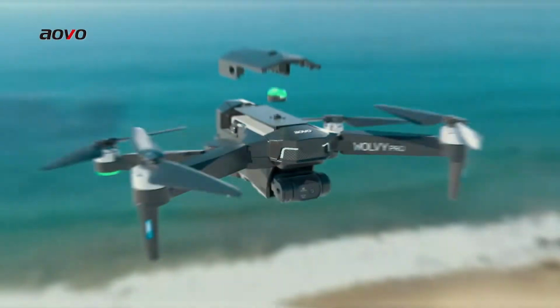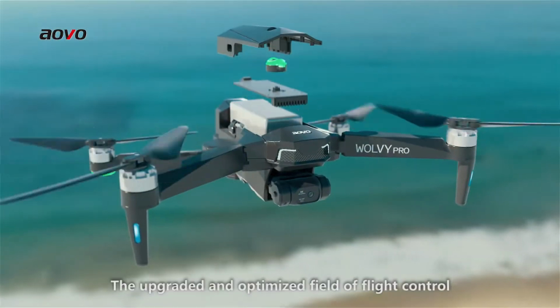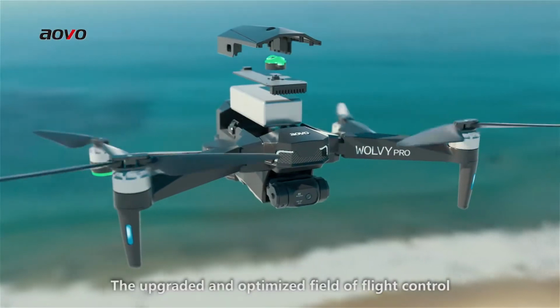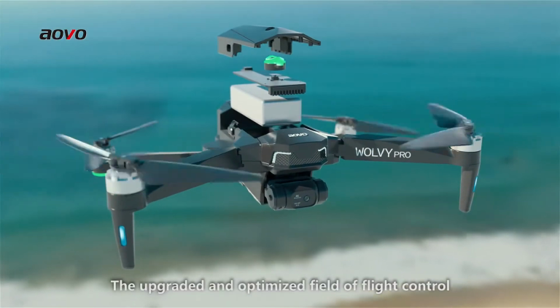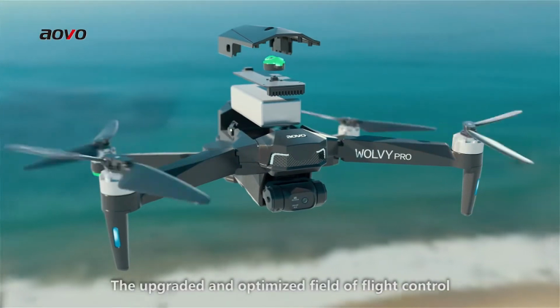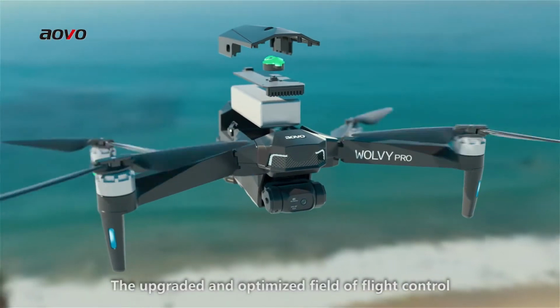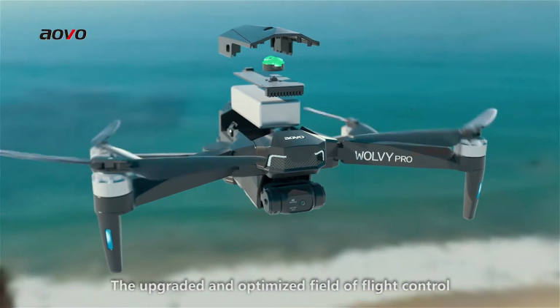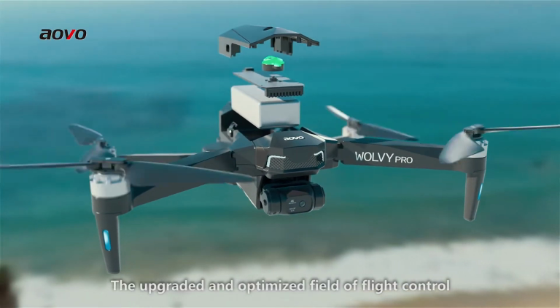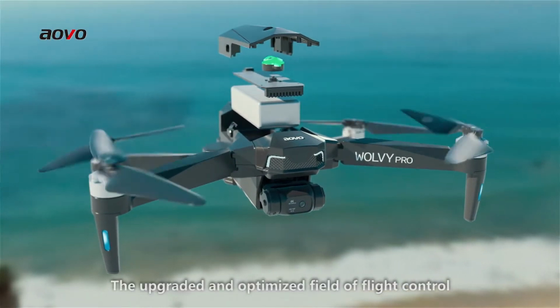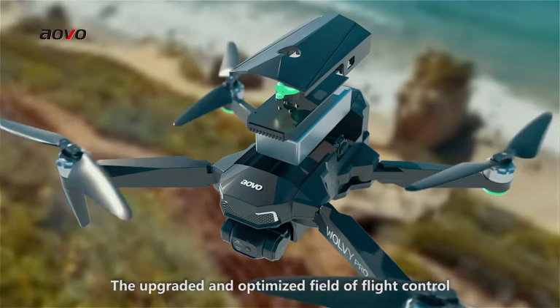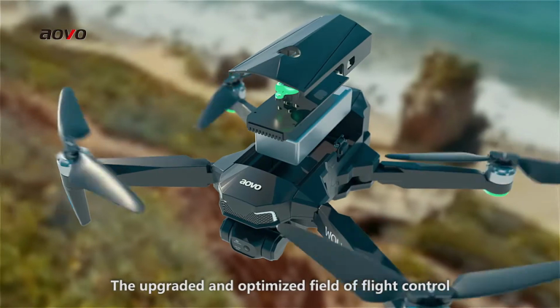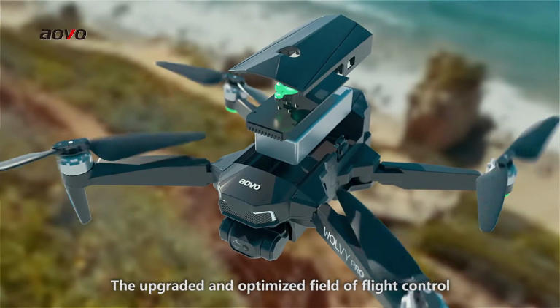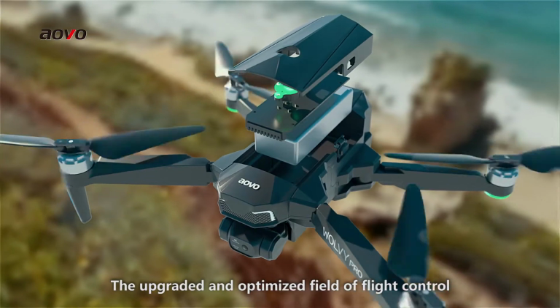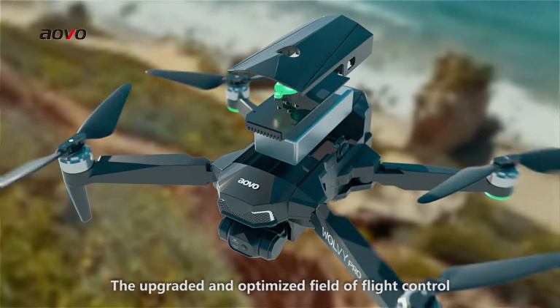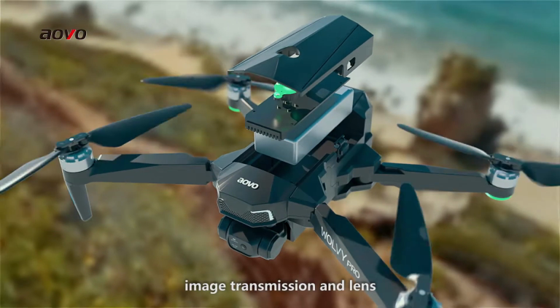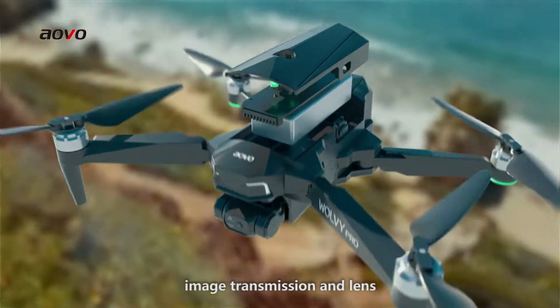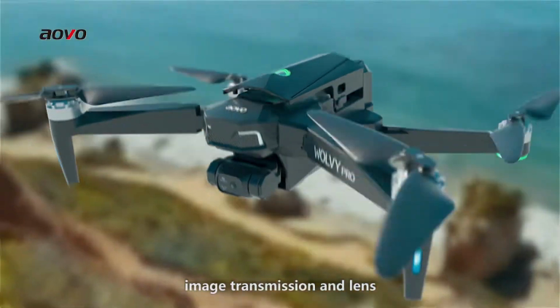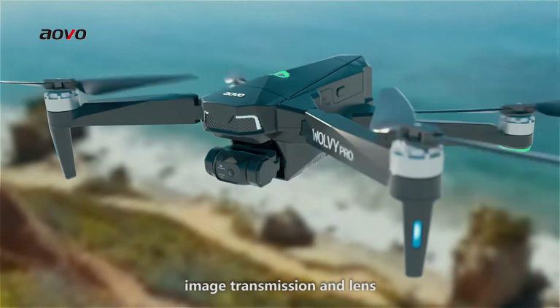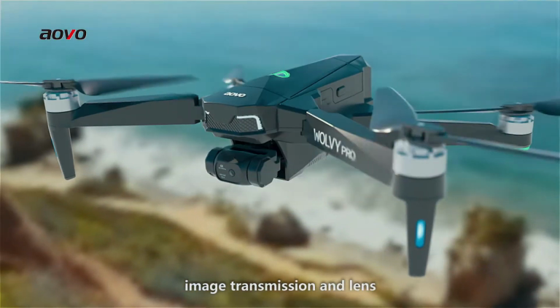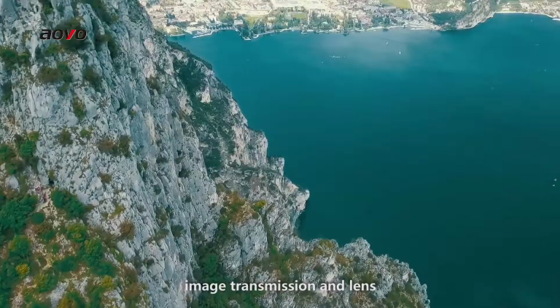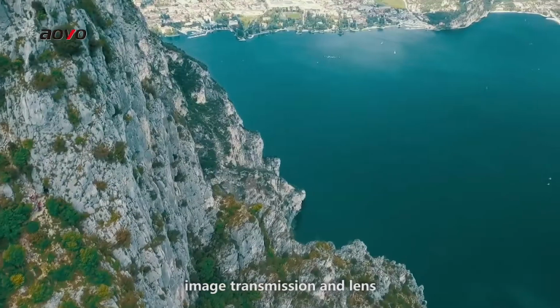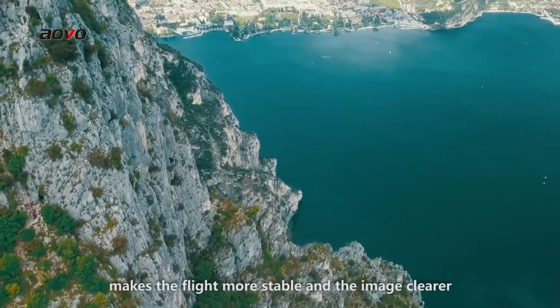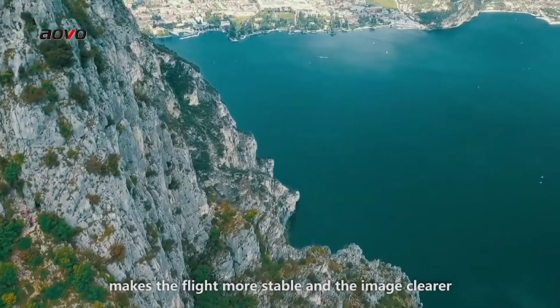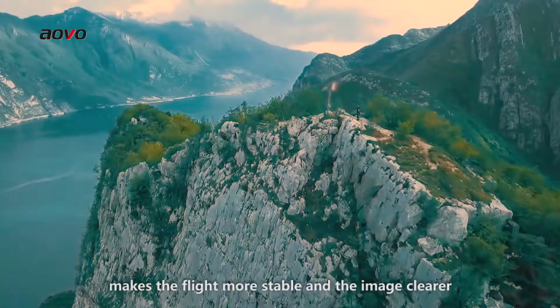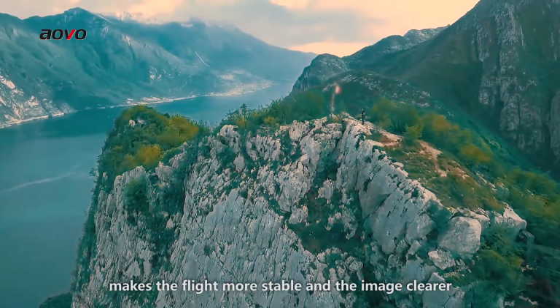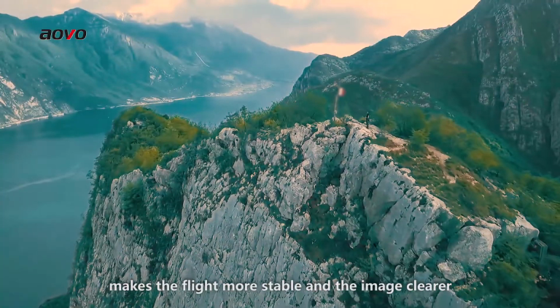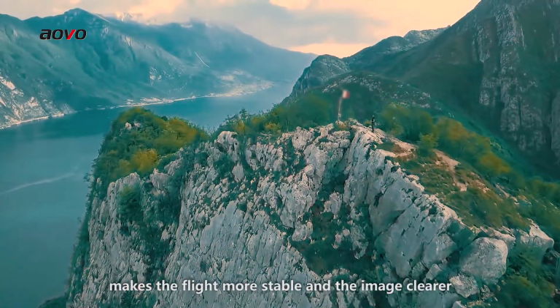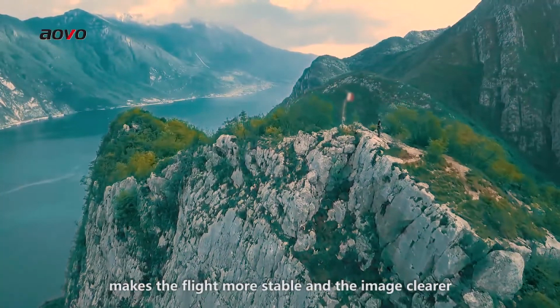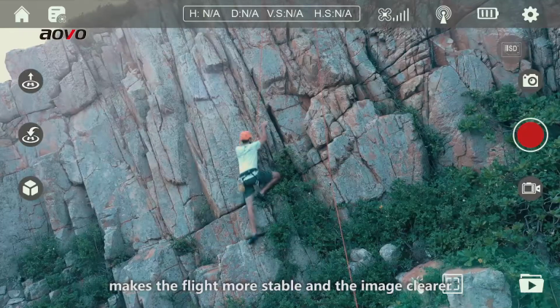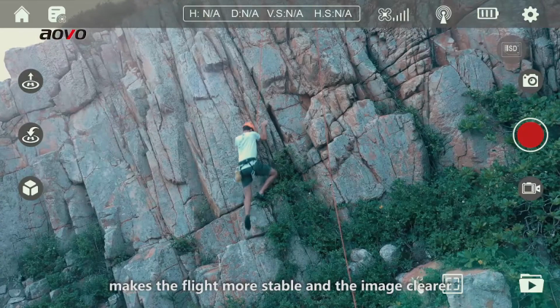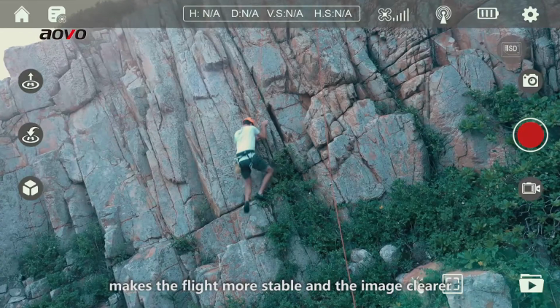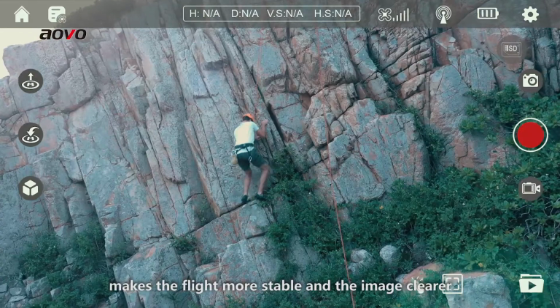The upgraded and optimized flight control and image transmission lens makes the flight more stable and image clearer.